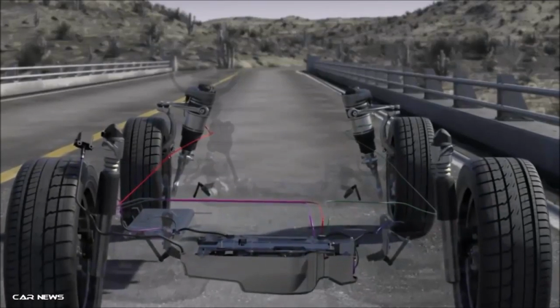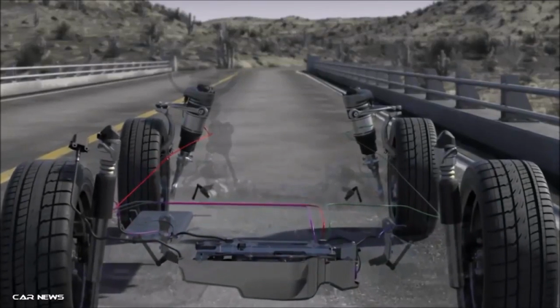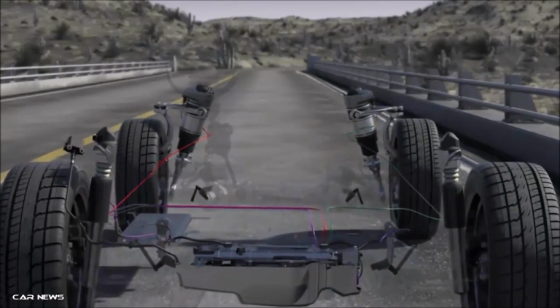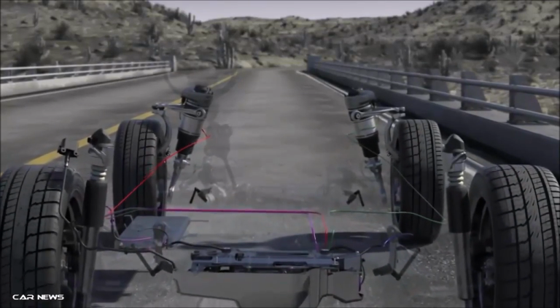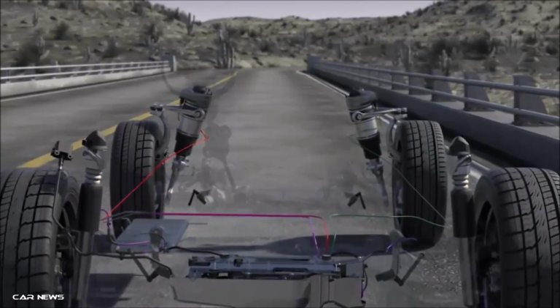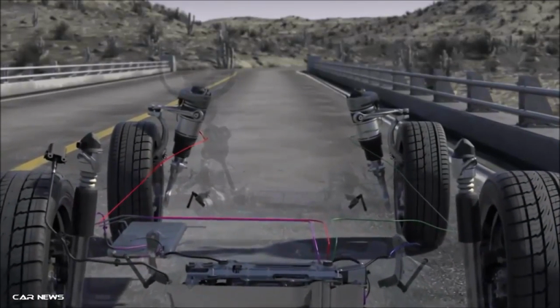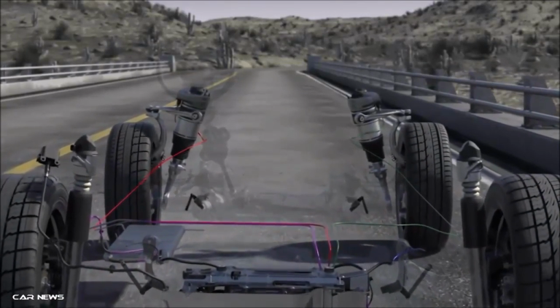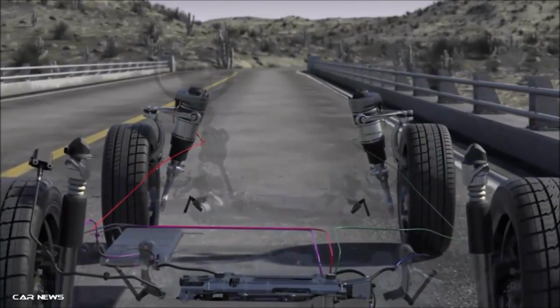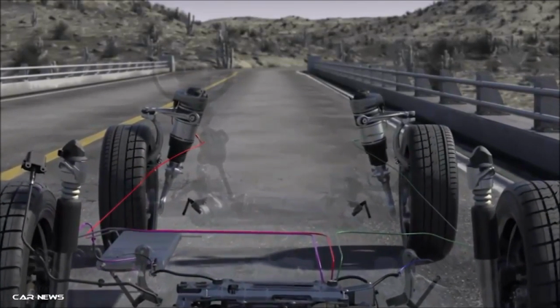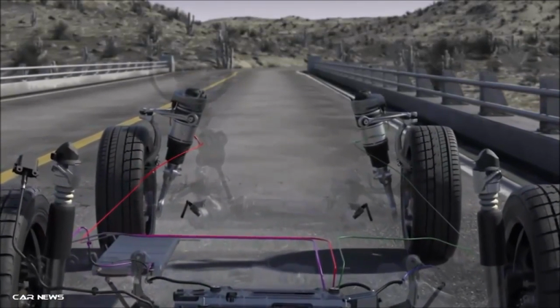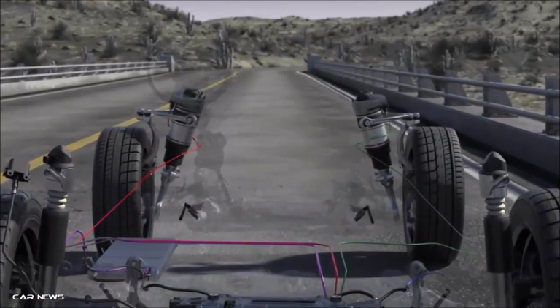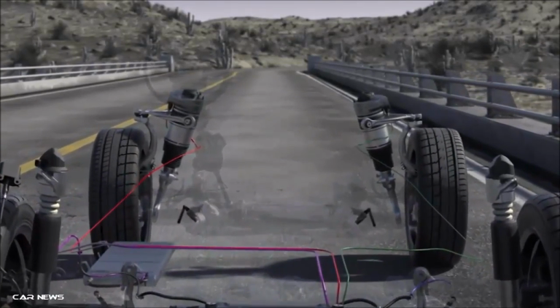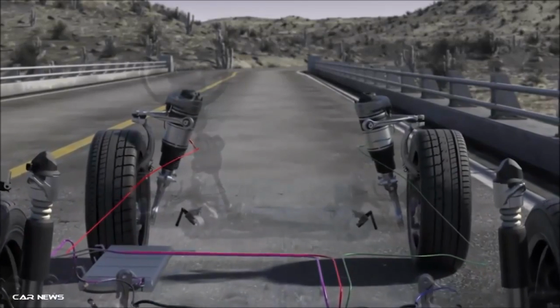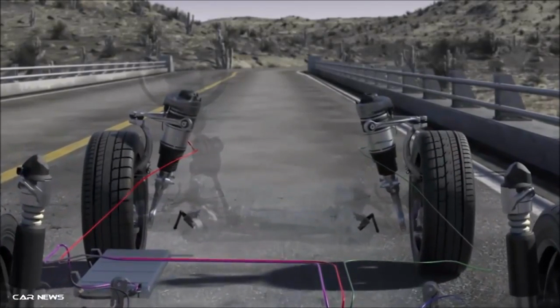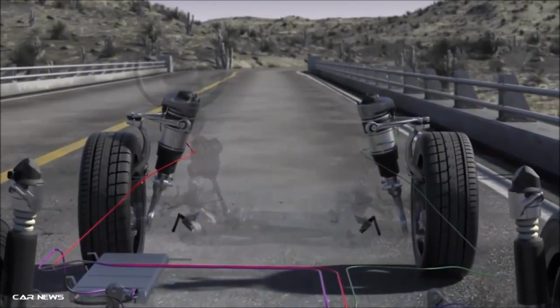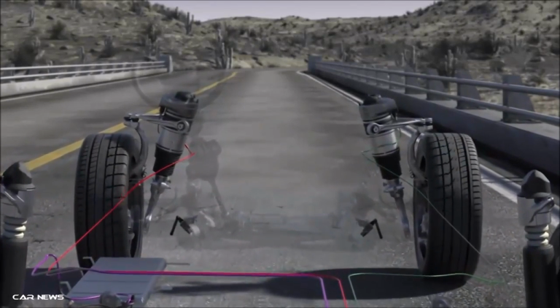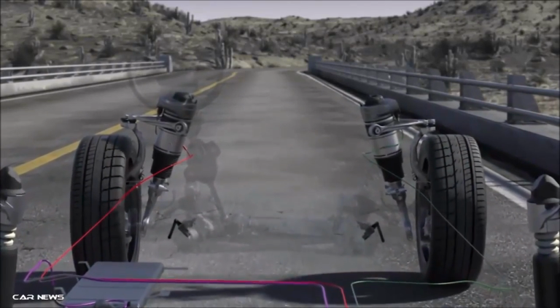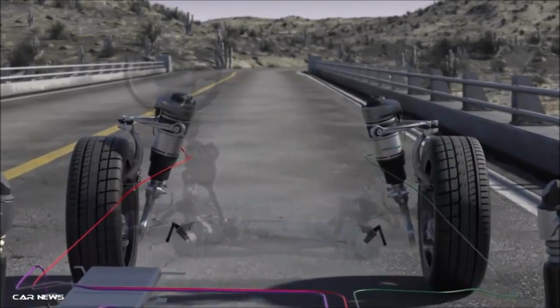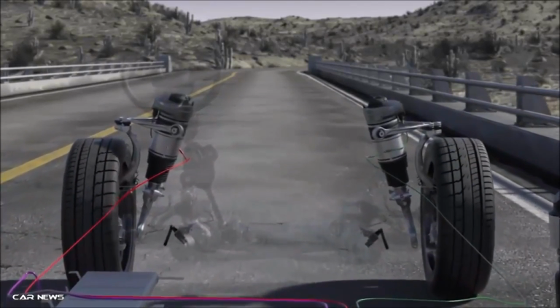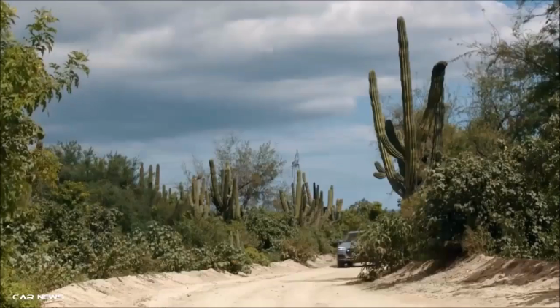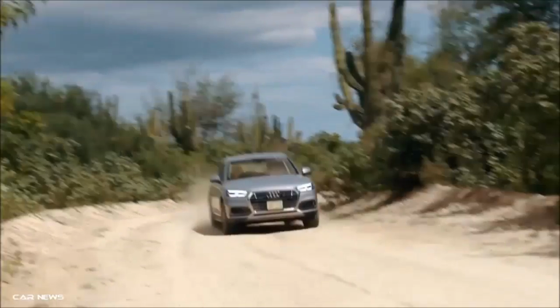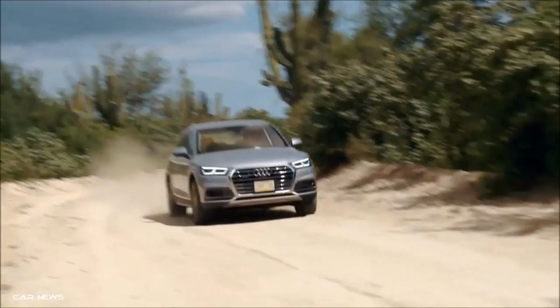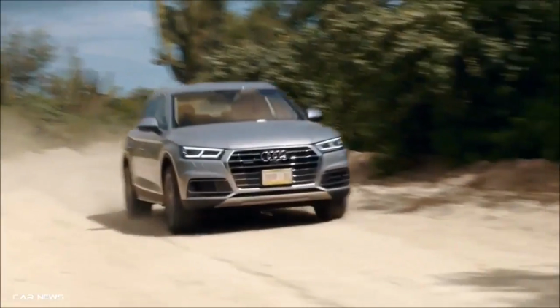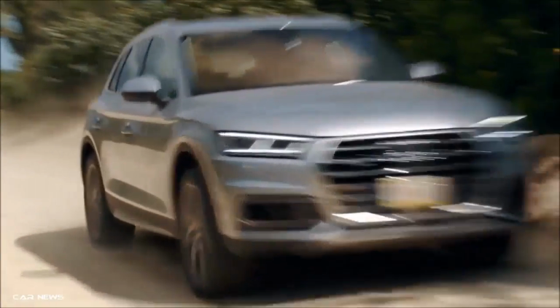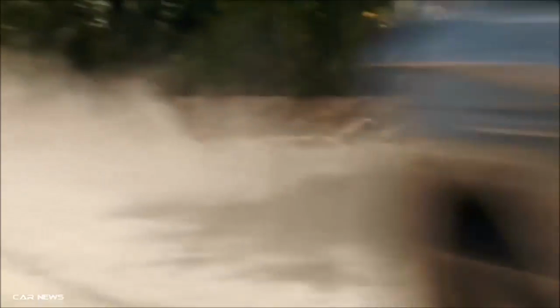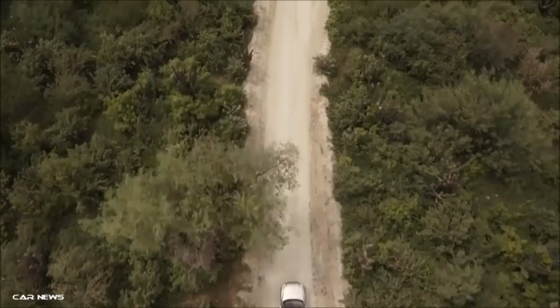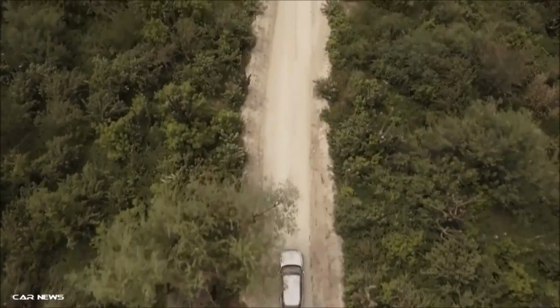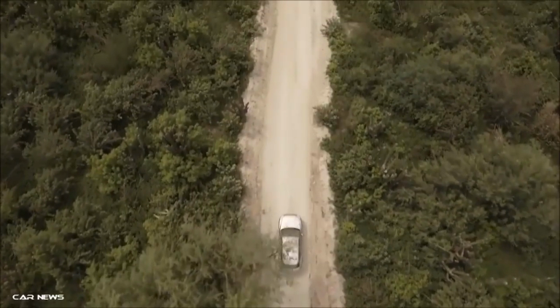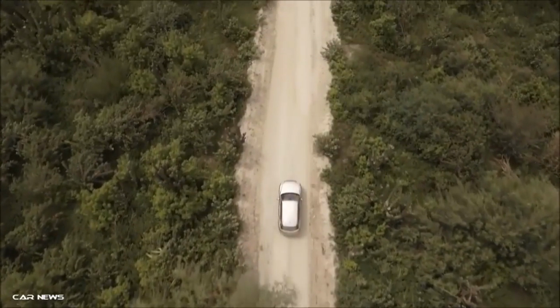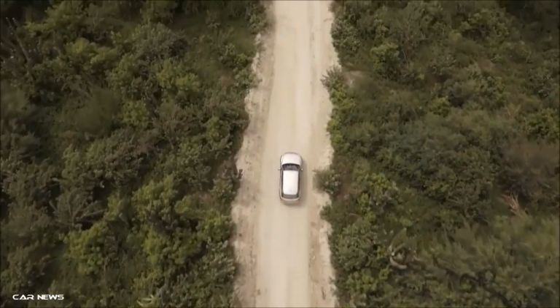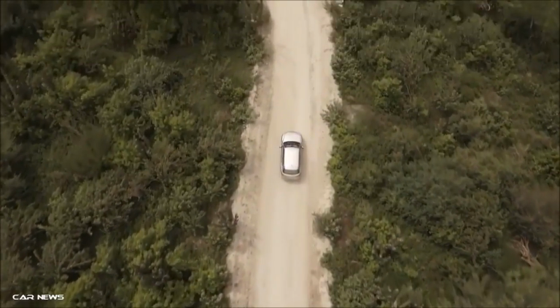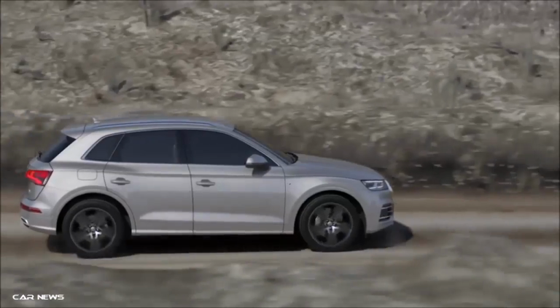At the rear axle, the air springs and shock absorbers are separate. At the front axle, the air springs enclose the shock absorbers. Audi Drive Select sets the ideal ground clearance for every driving situation.